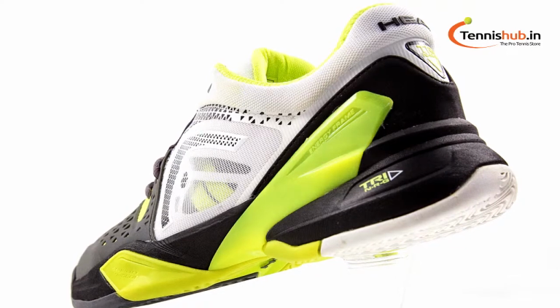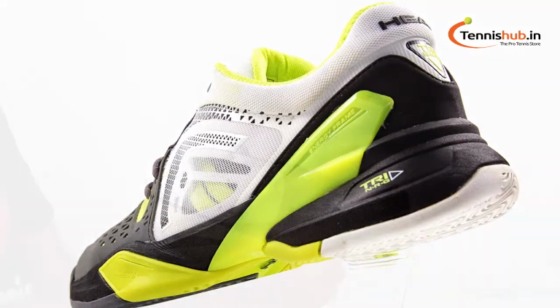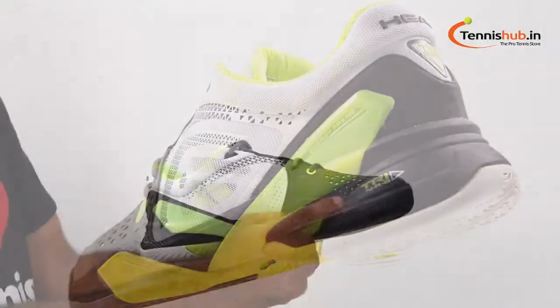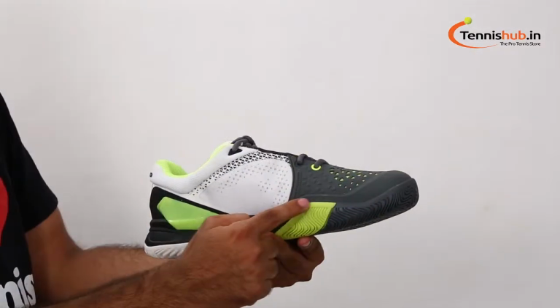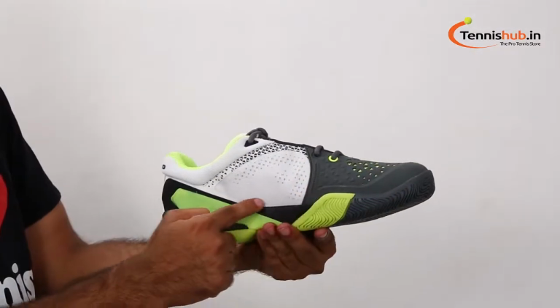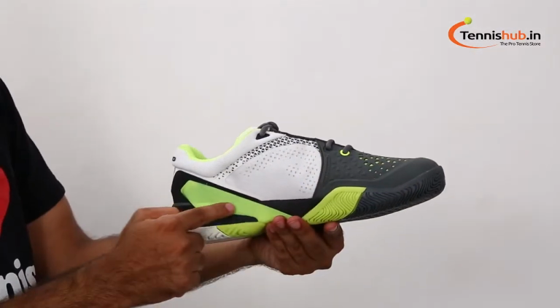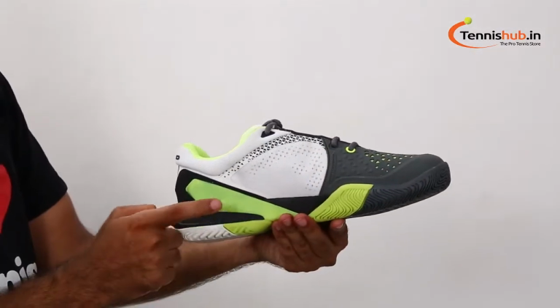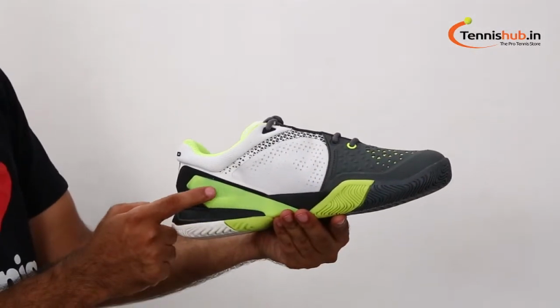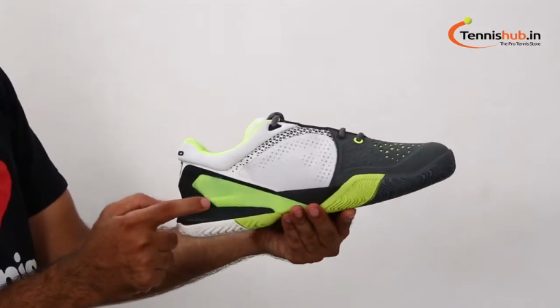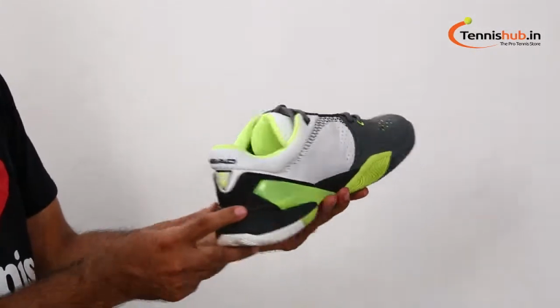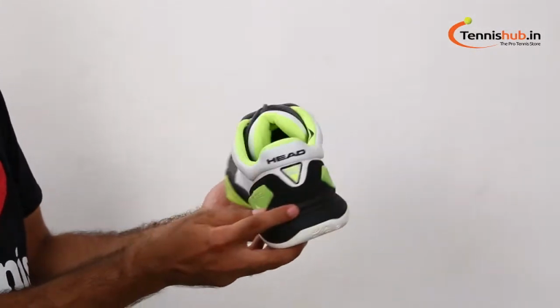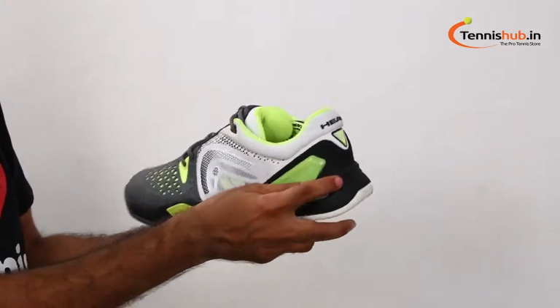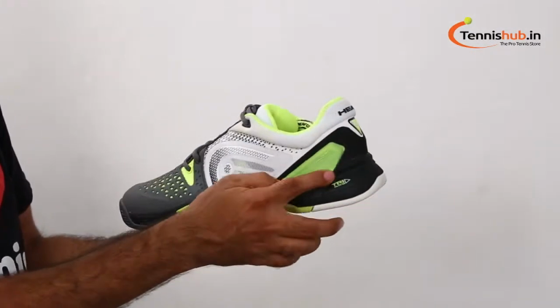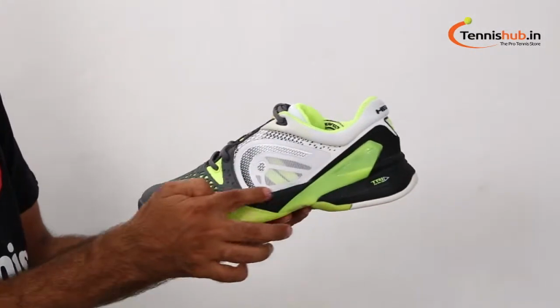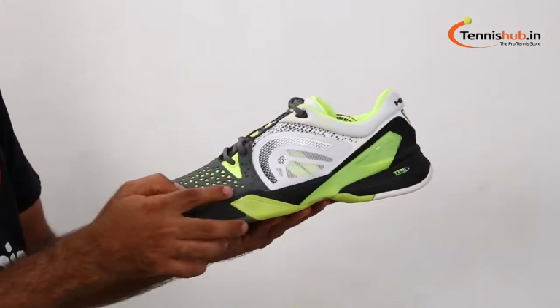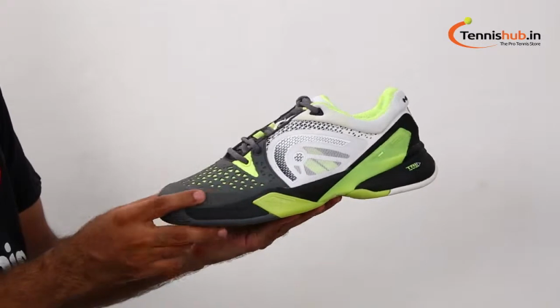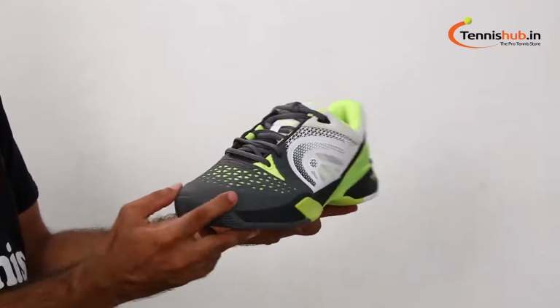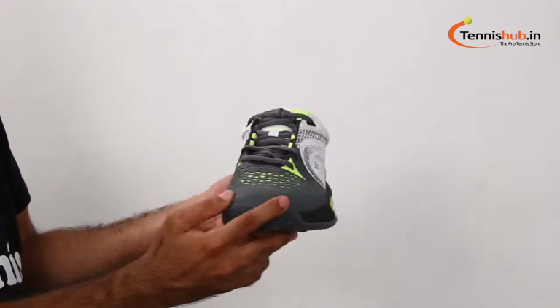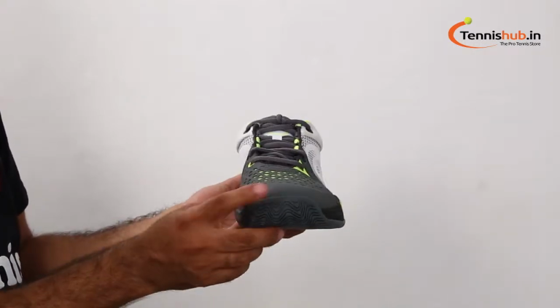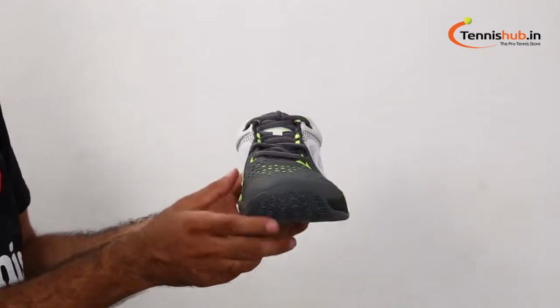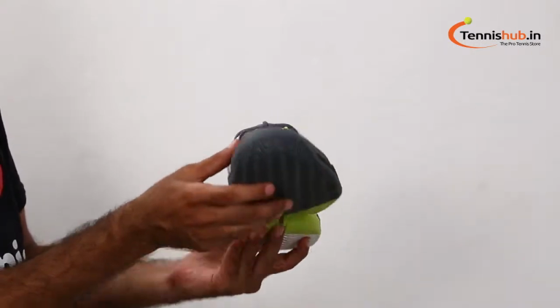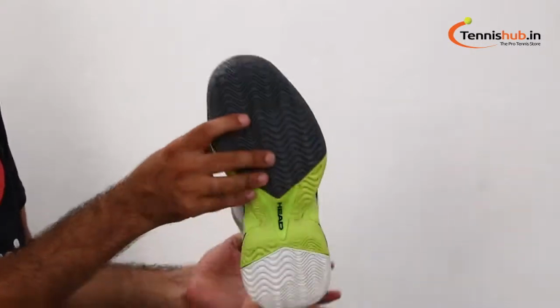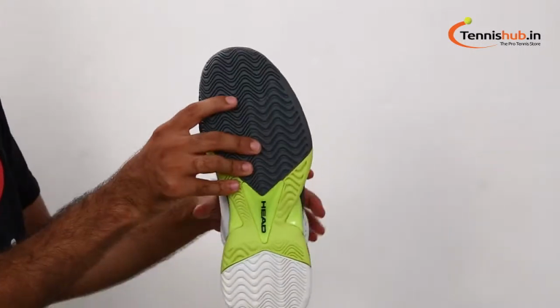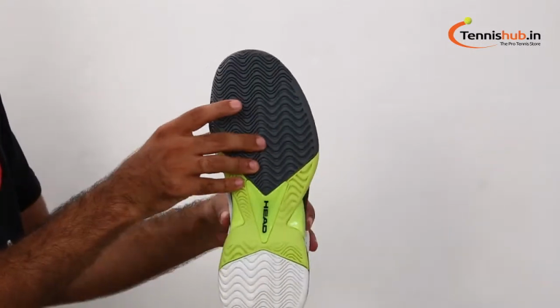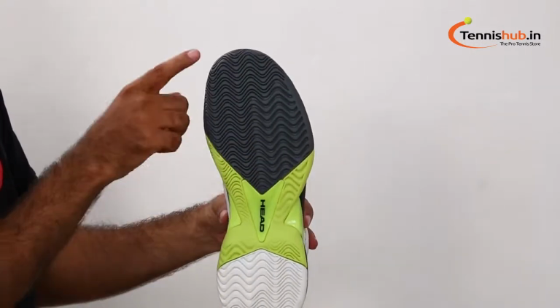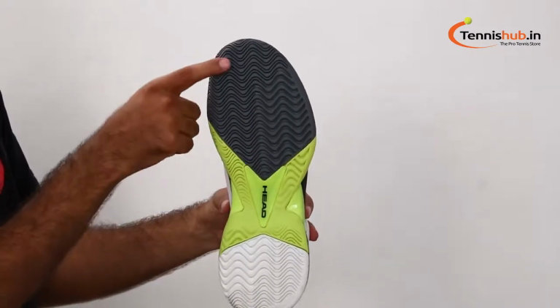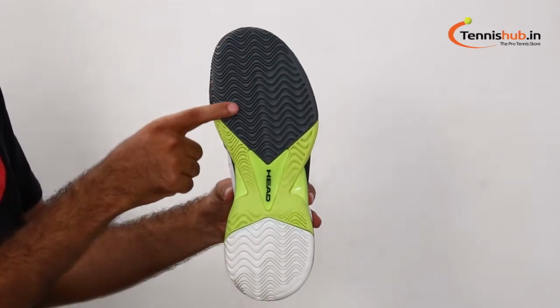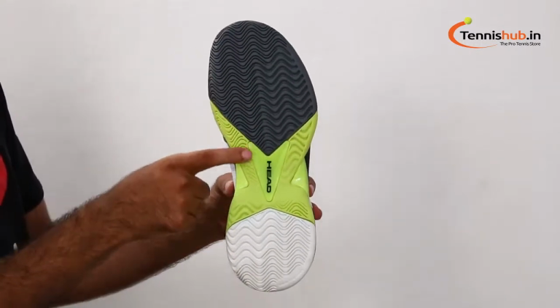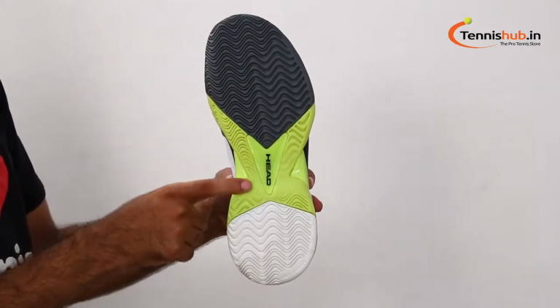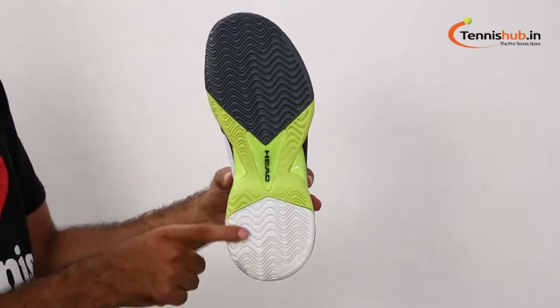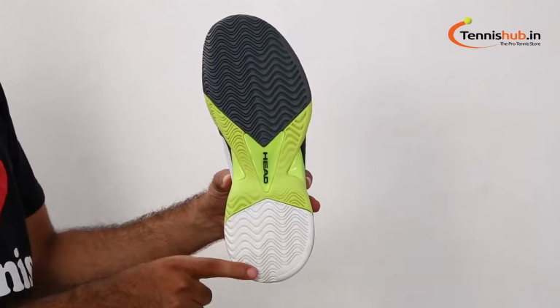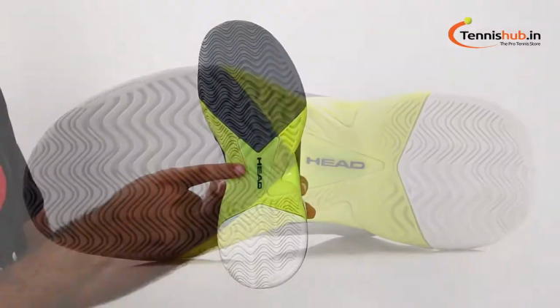Tri-Energy technology is used for exceptional cushioning, support, and energy transfer with every step. The Energy Frame will help lock the foot for extra stability during aggressive movements.